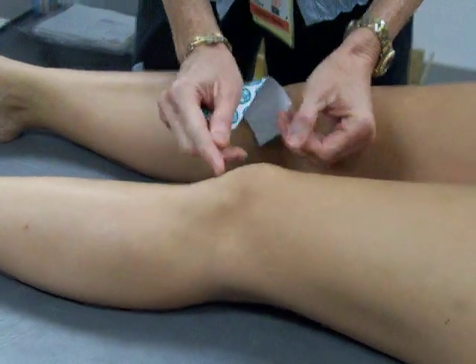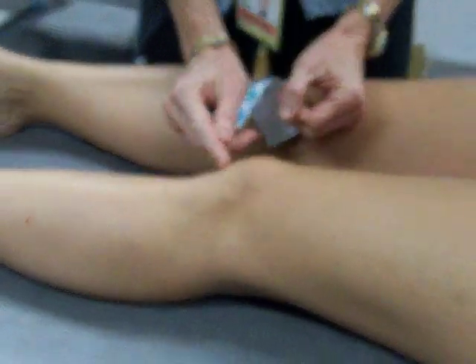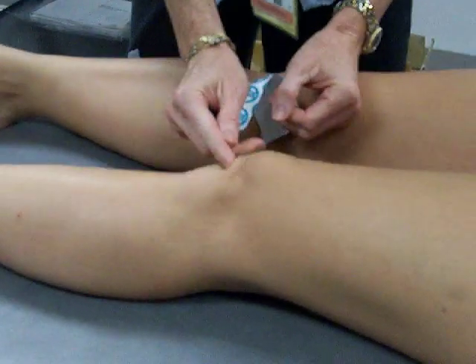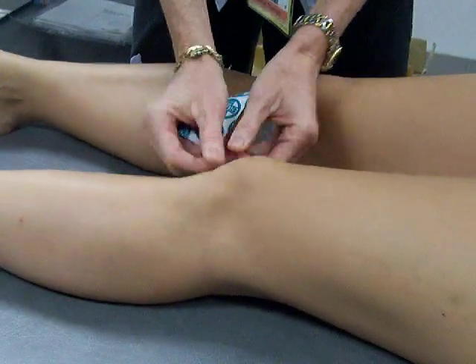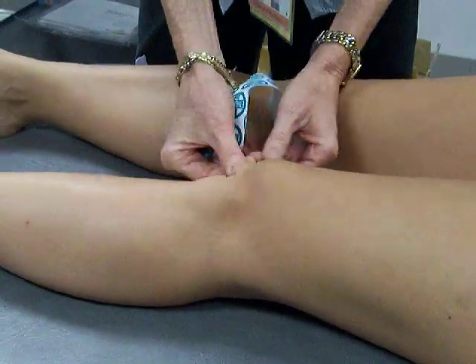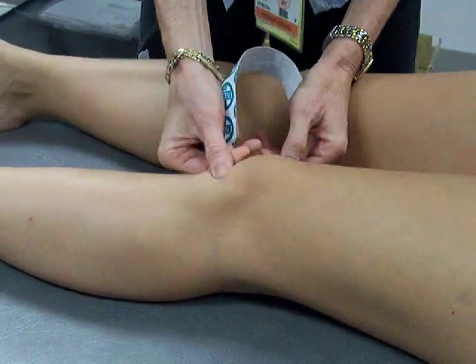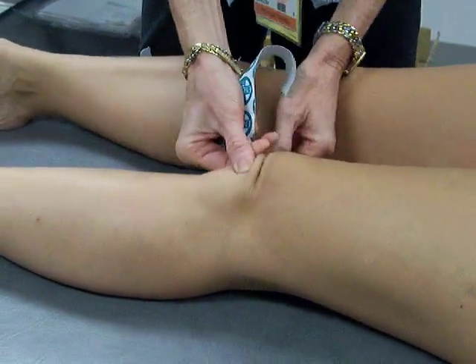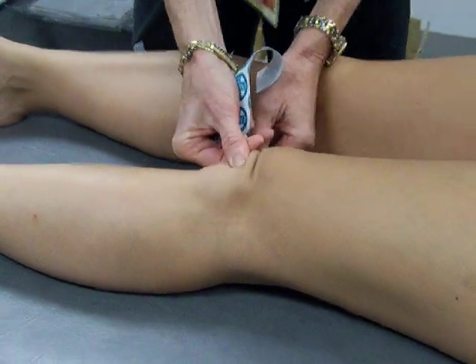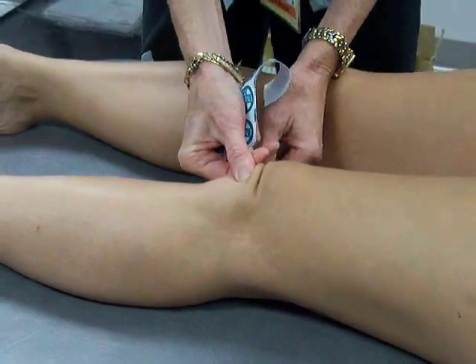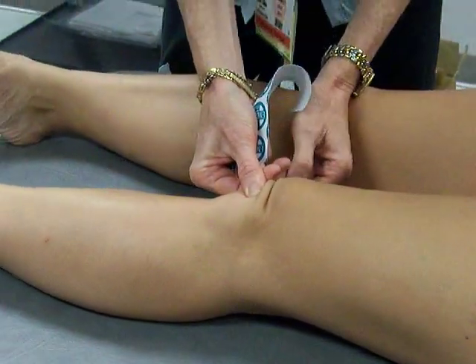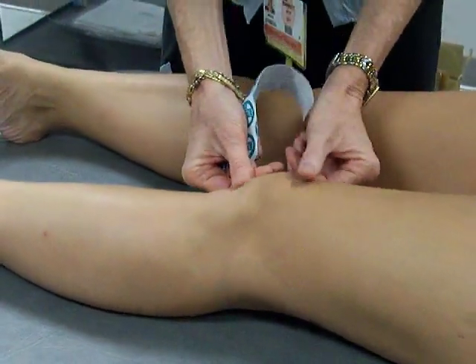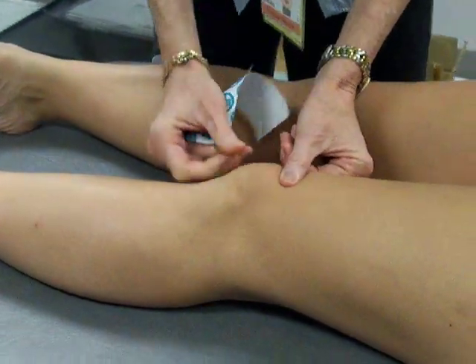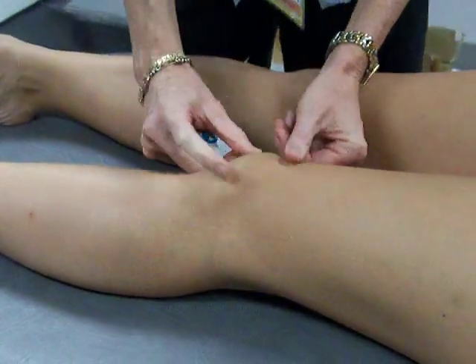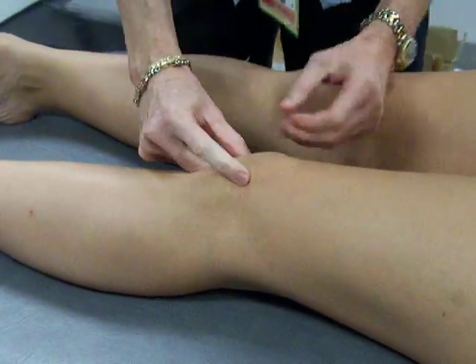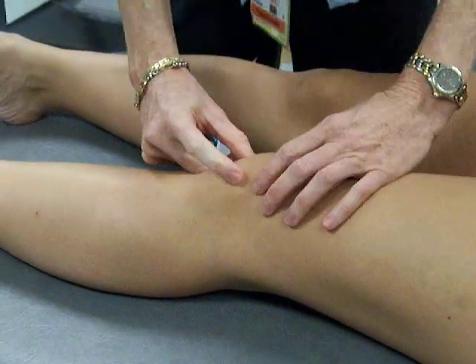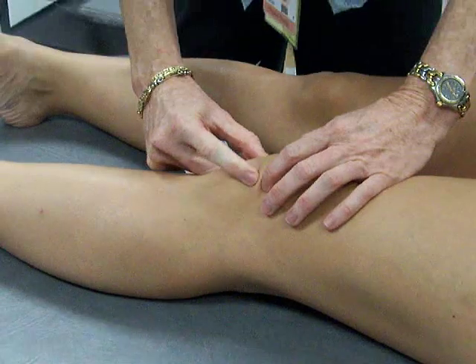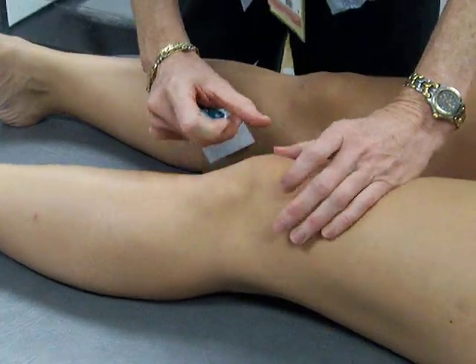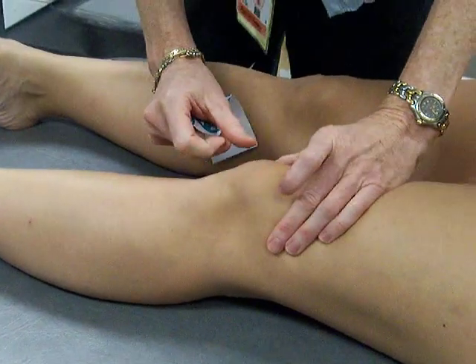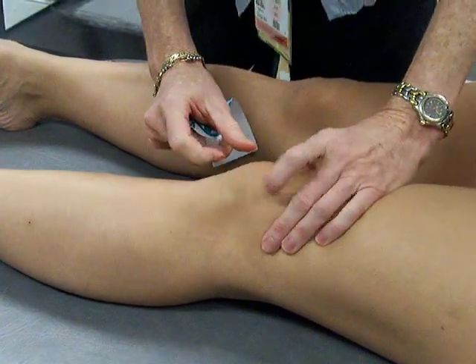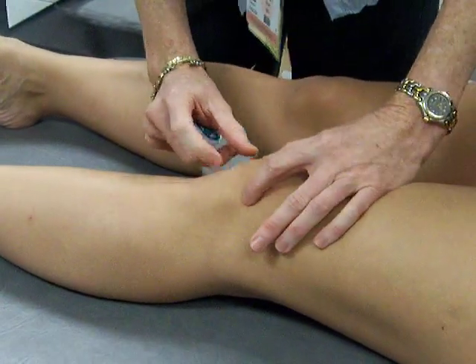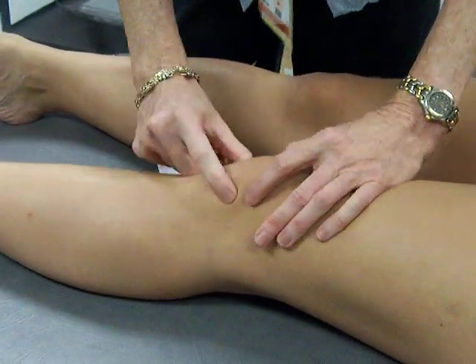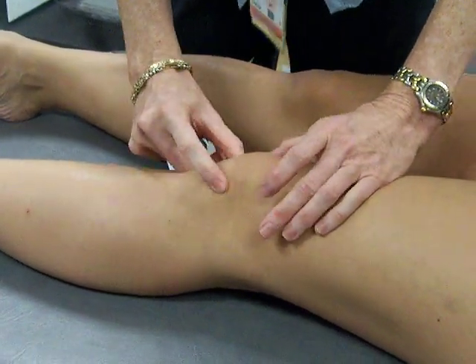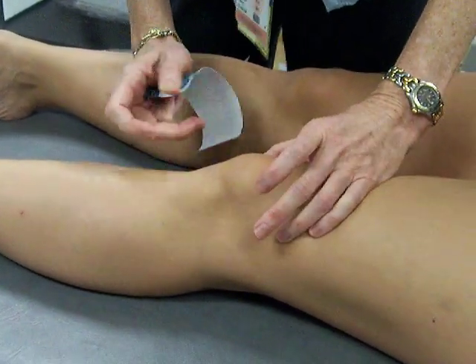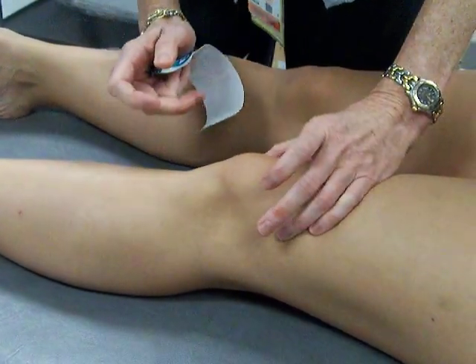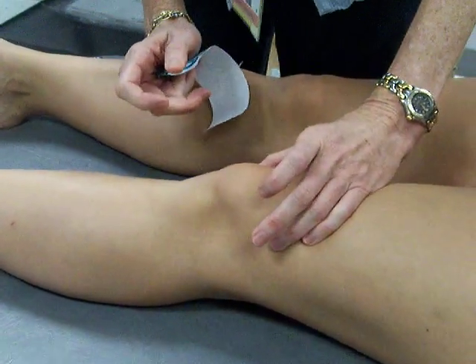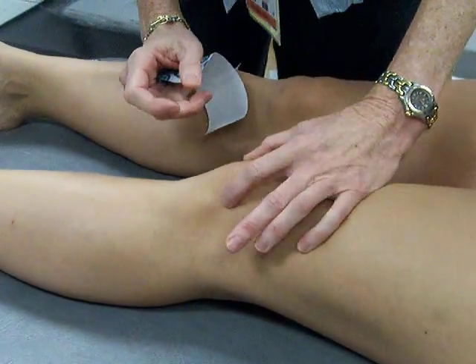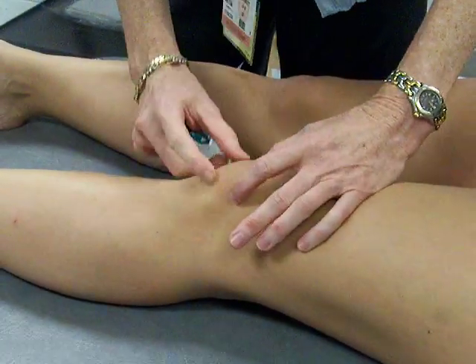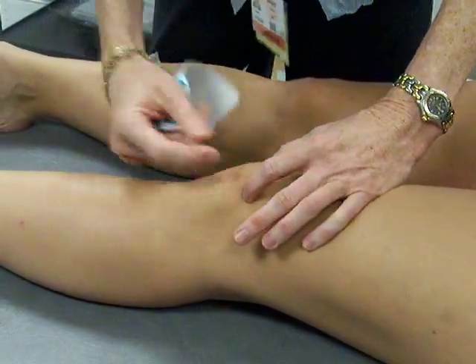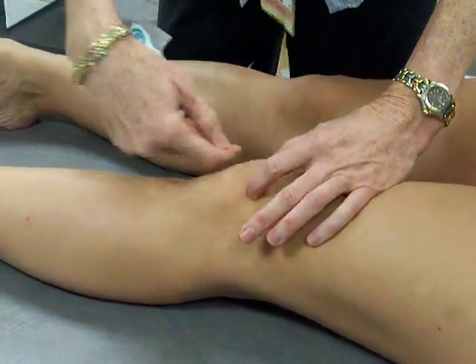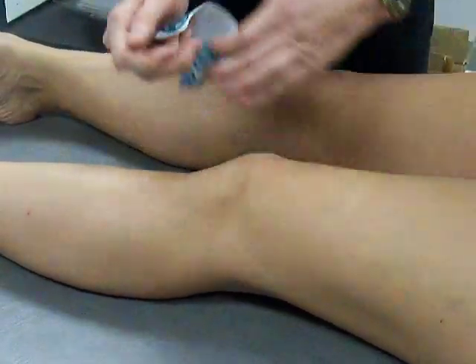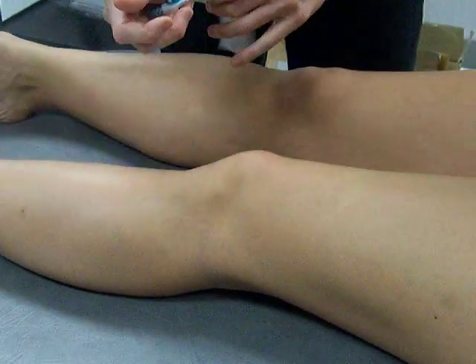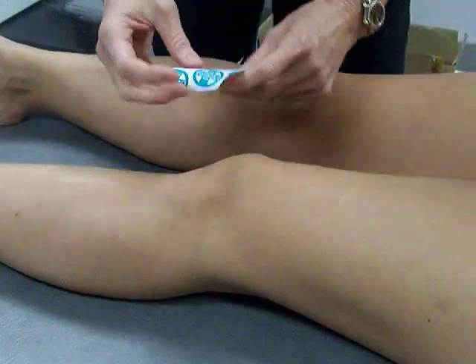A patella alta would be up kind of high. Usually they're lateral and you're wanting to tape them medially.